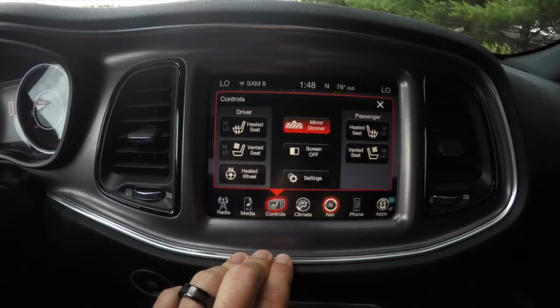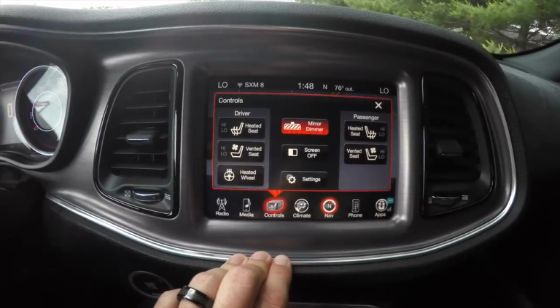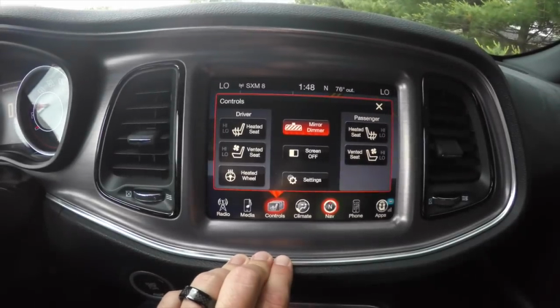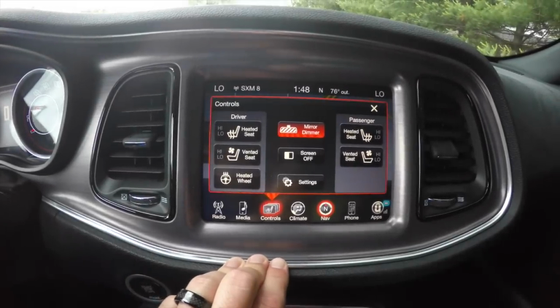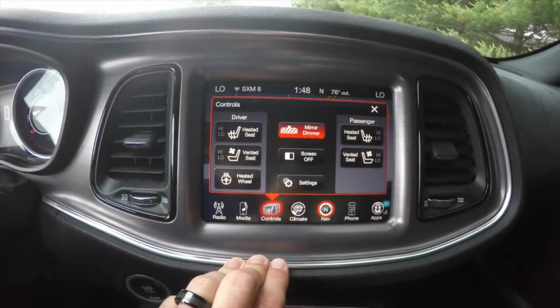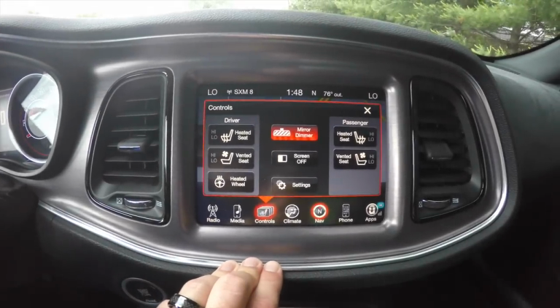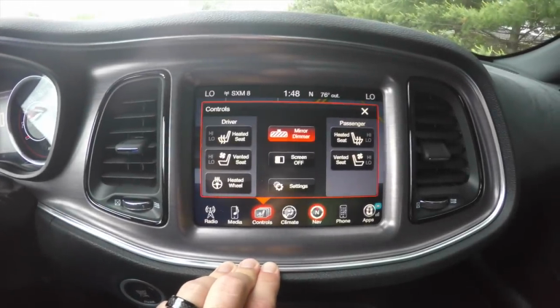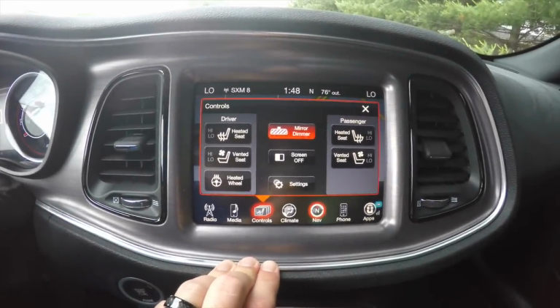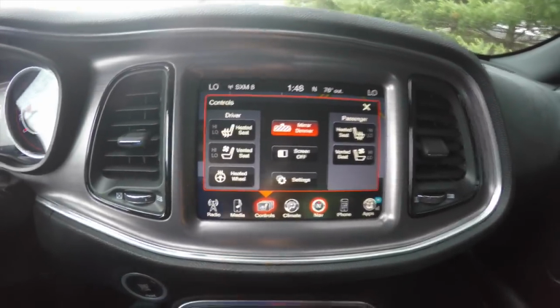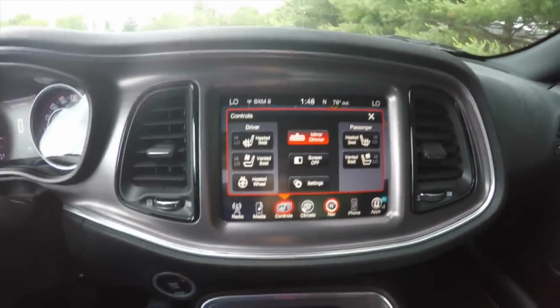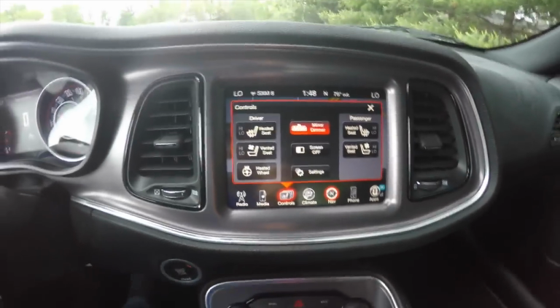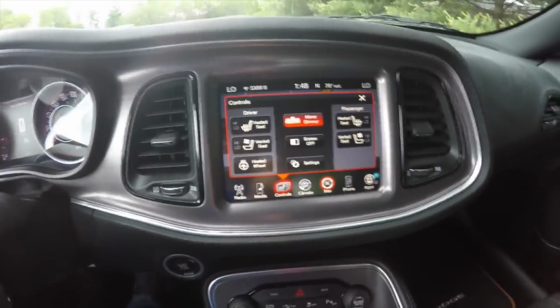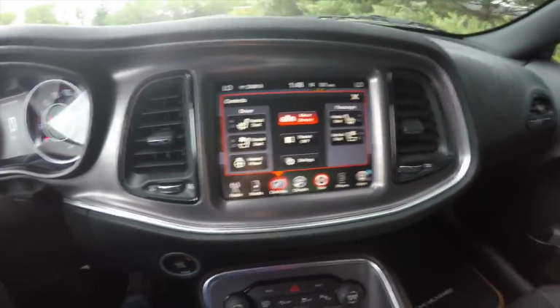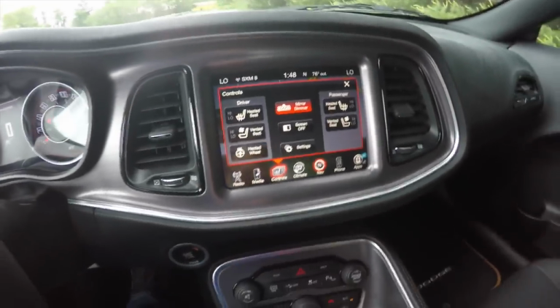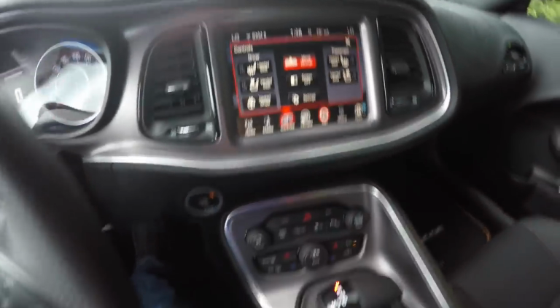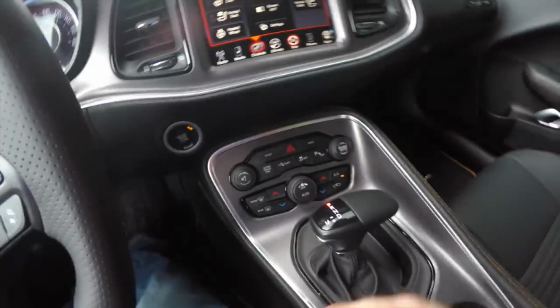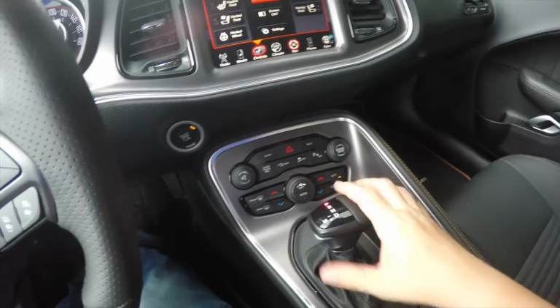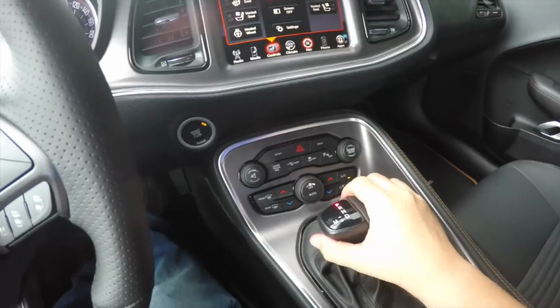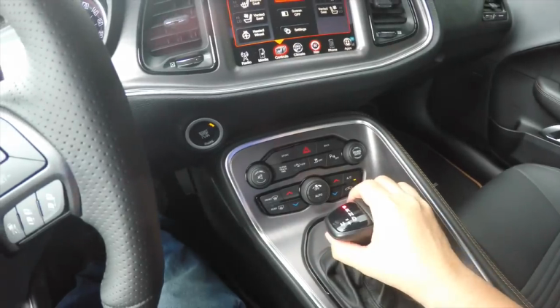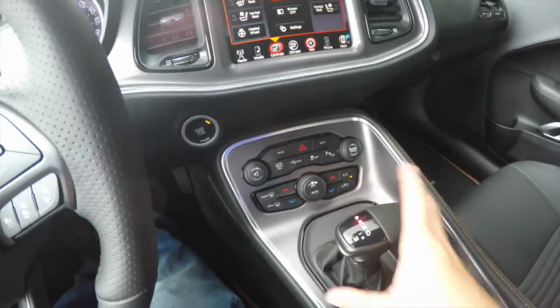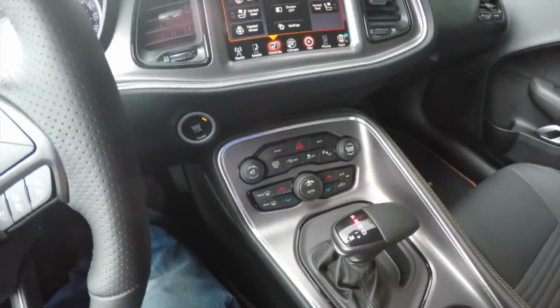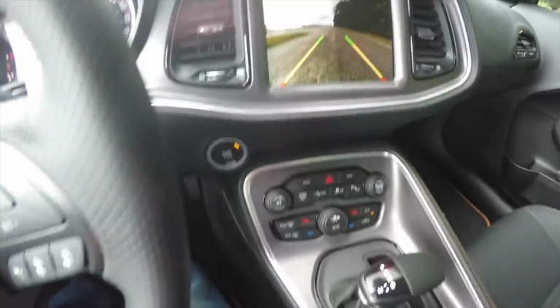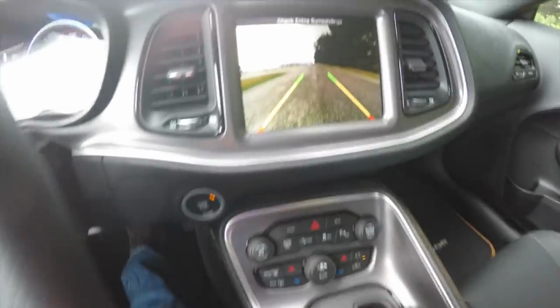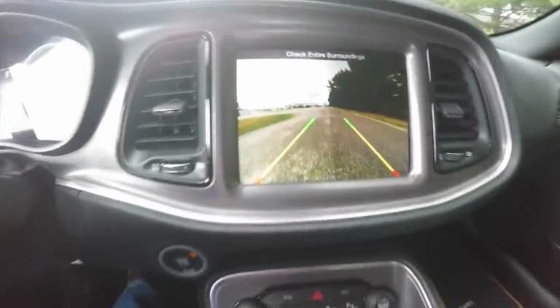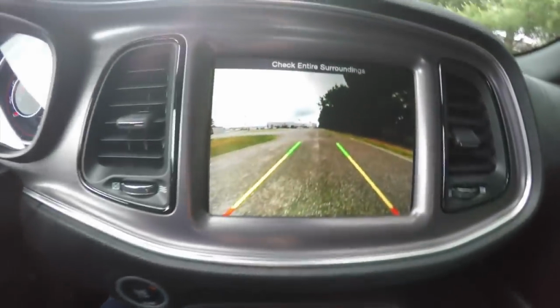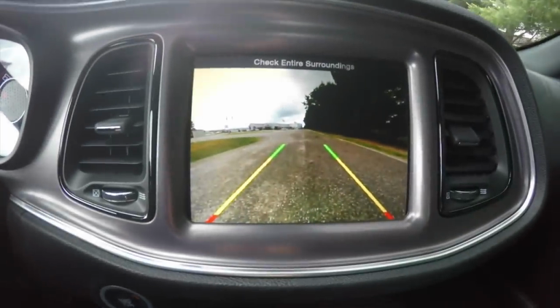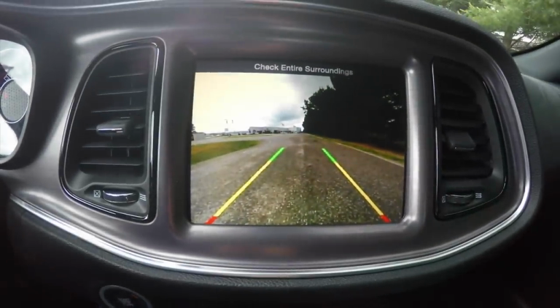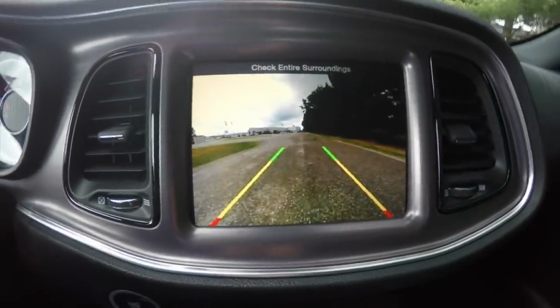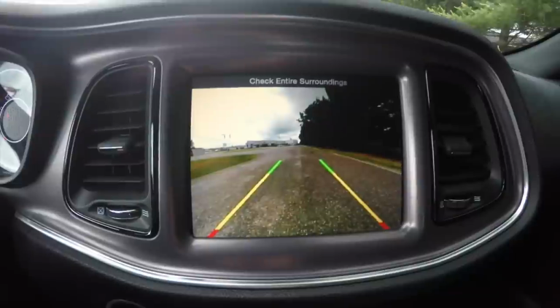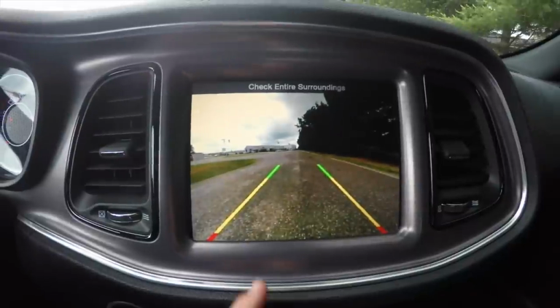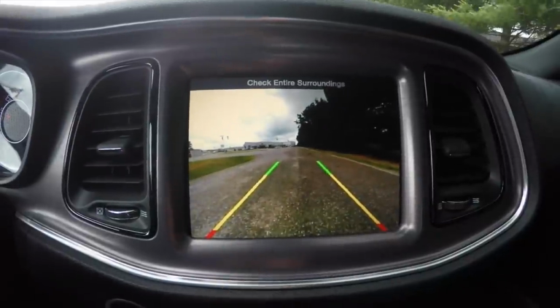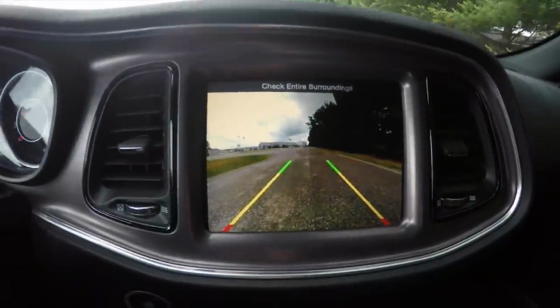This vehicle does have heated seats, ventilated seats, and a heated steering wheel. It's also equipped with the ParkView backup camera. When placing the vehicle in reverse, it displays your ParkView camera with guidance lines.